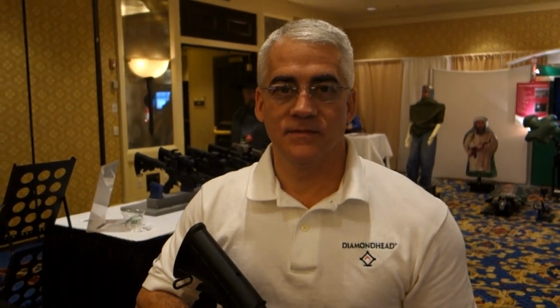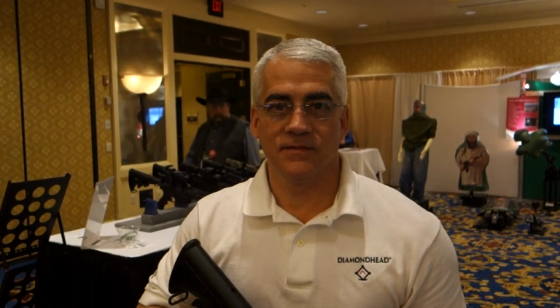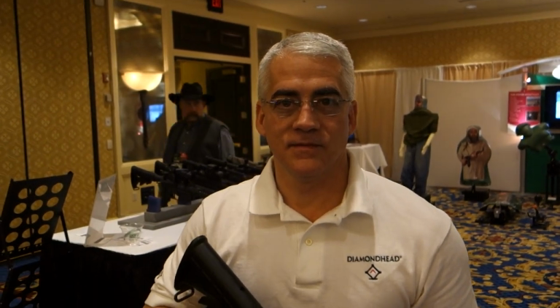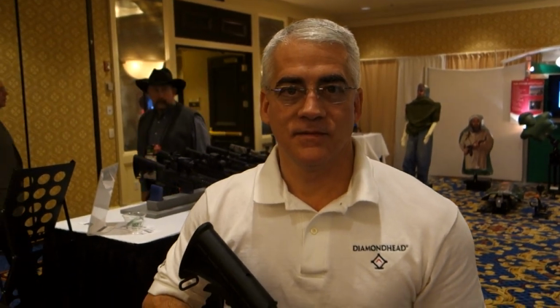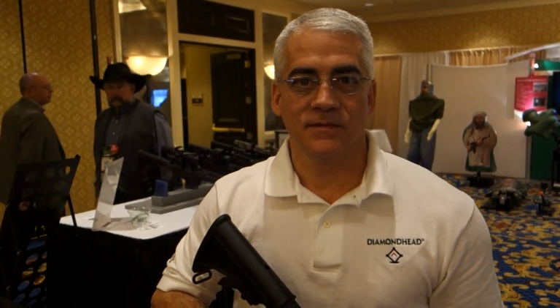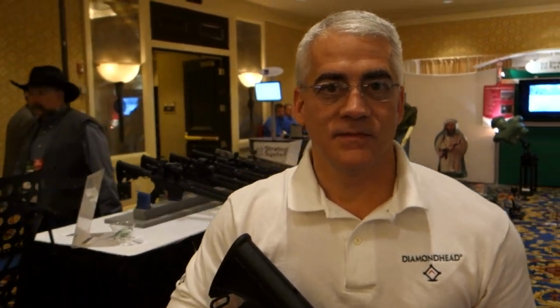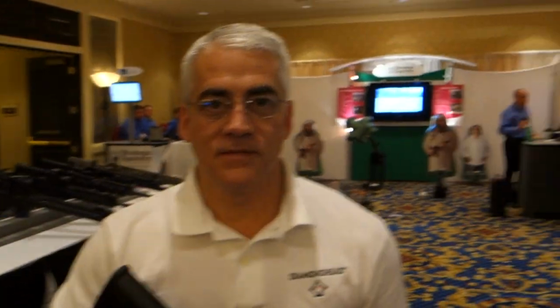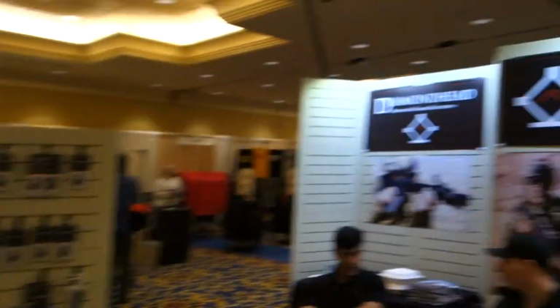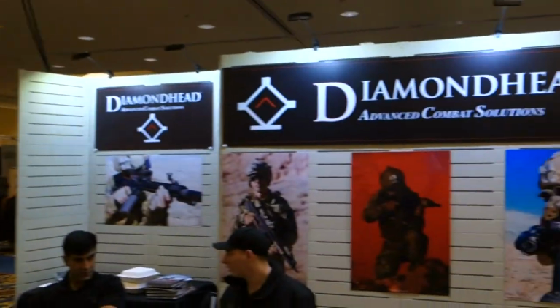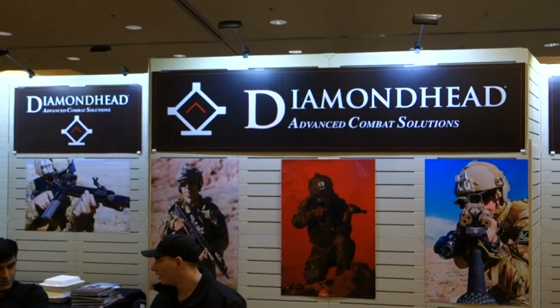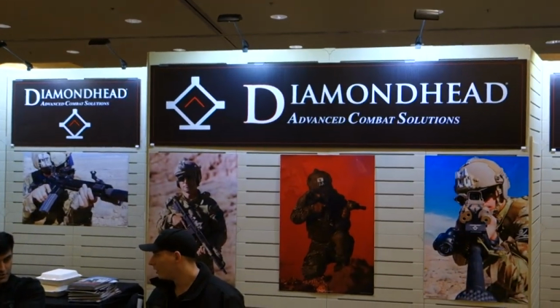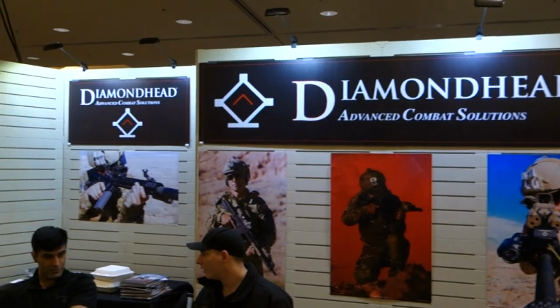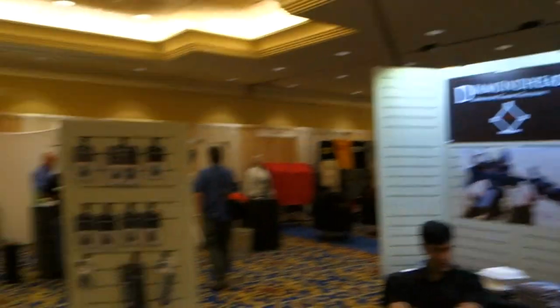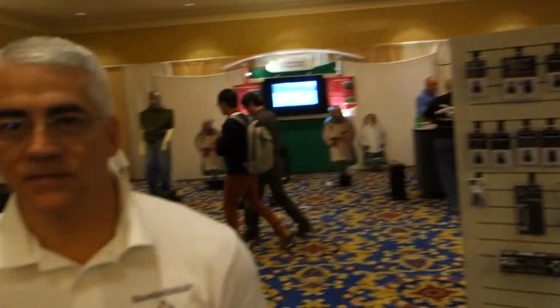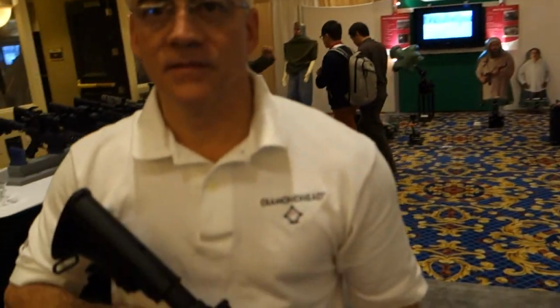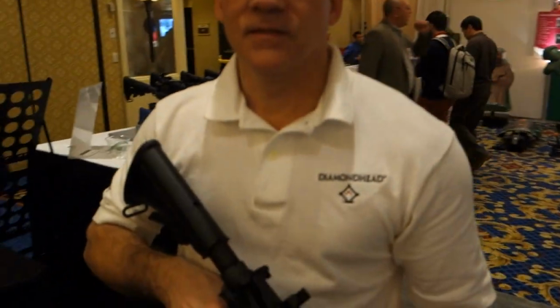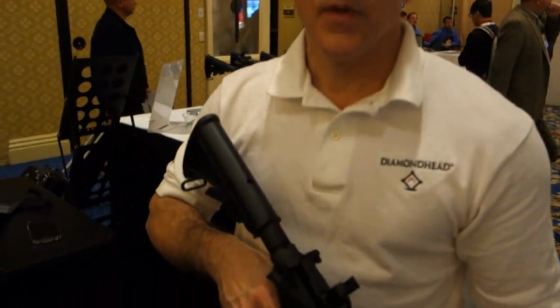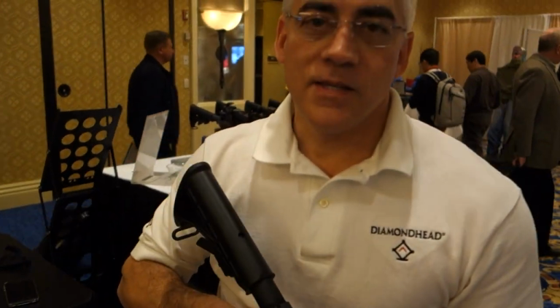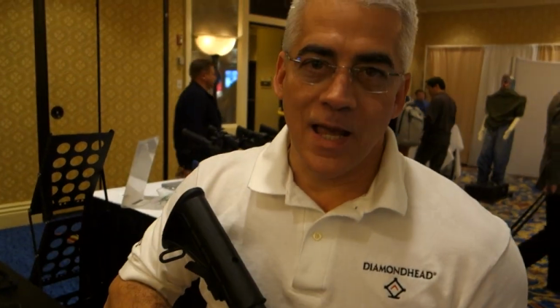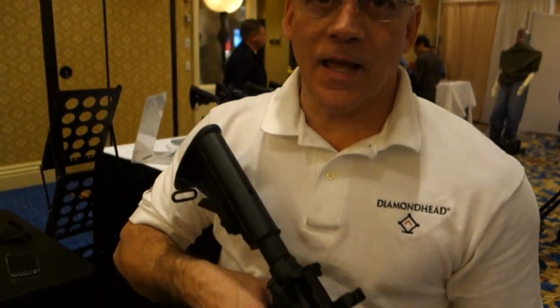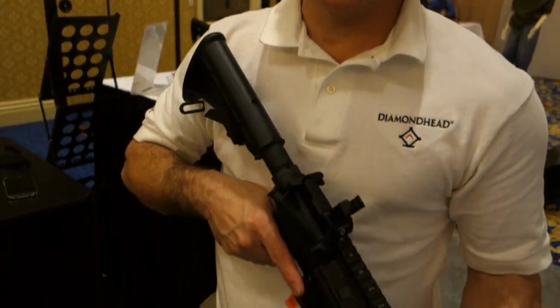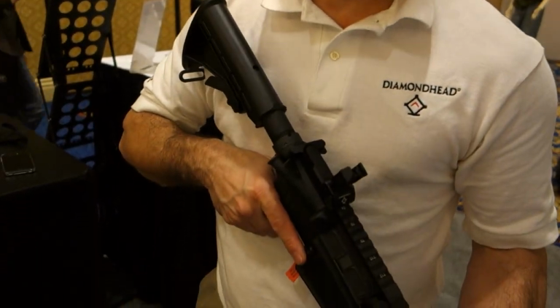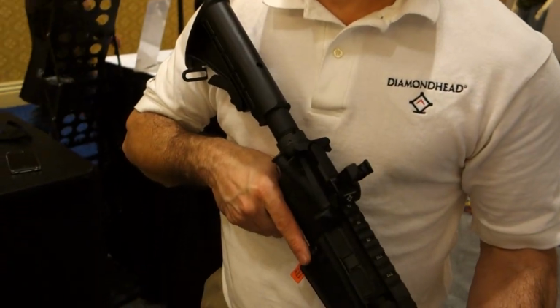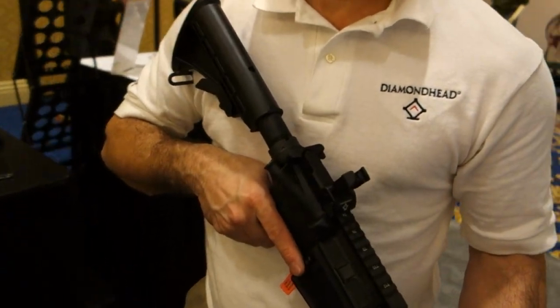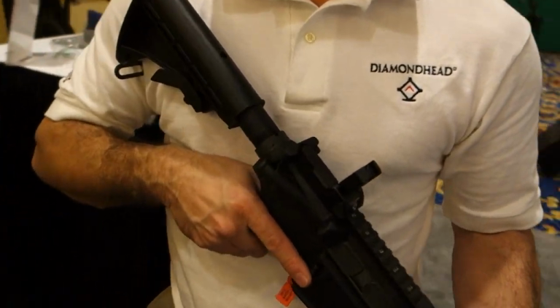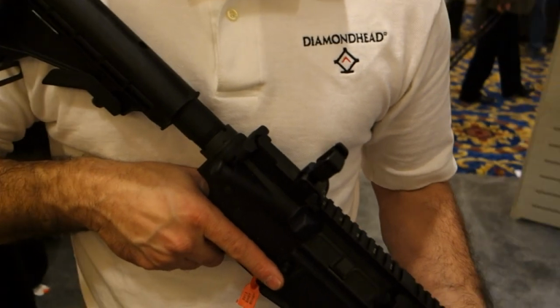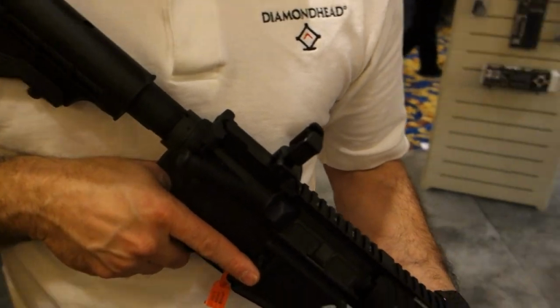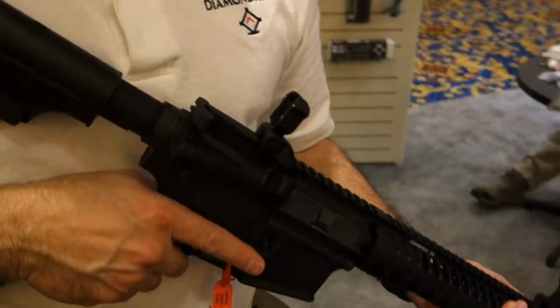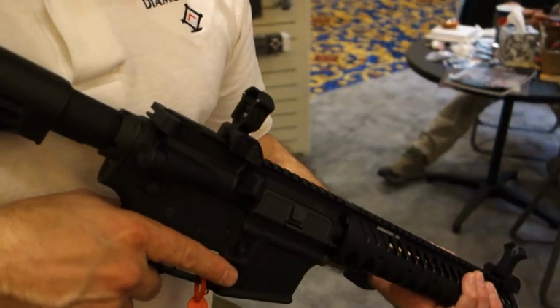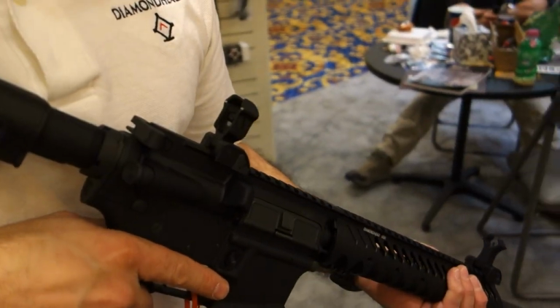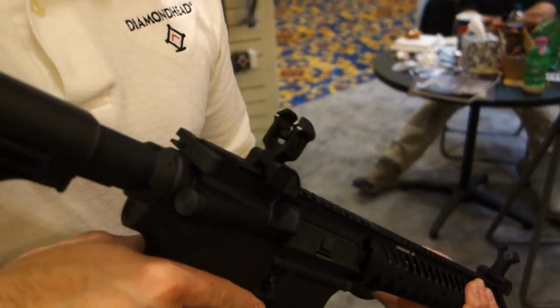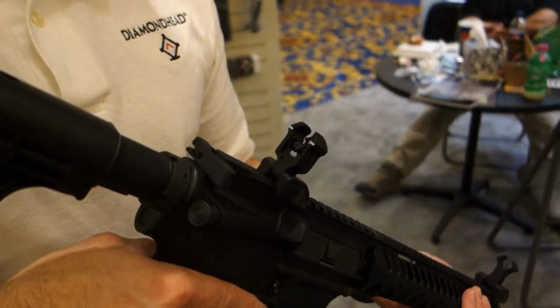This is defensereview.com. We are at the Diamond Head booth, and we are looking at this new sight. What is this called? This is the Diamond Head Generation 2 rear sight. What's special about it?